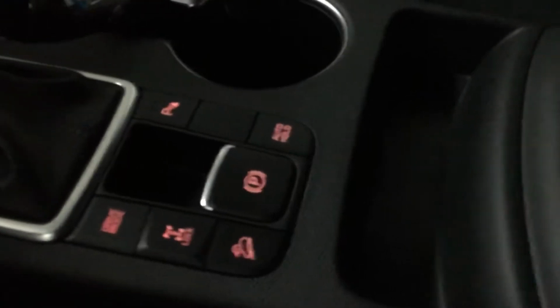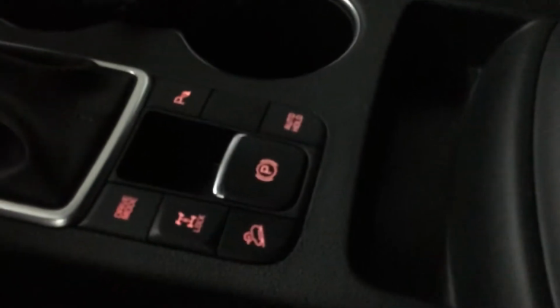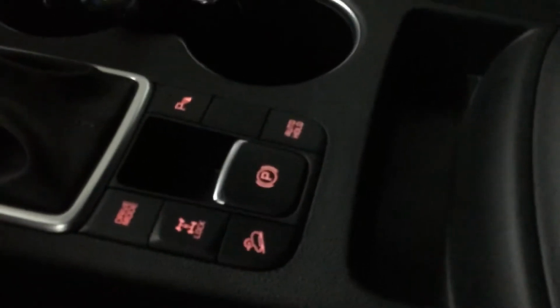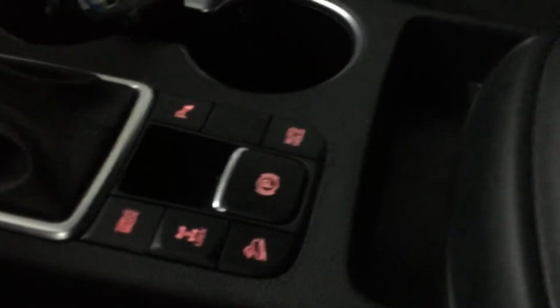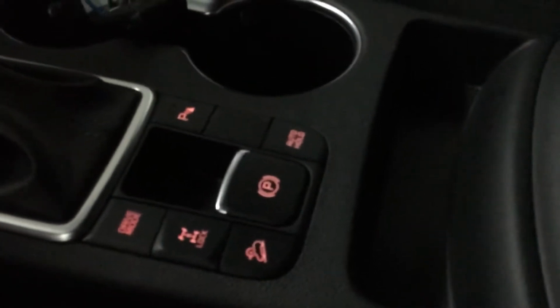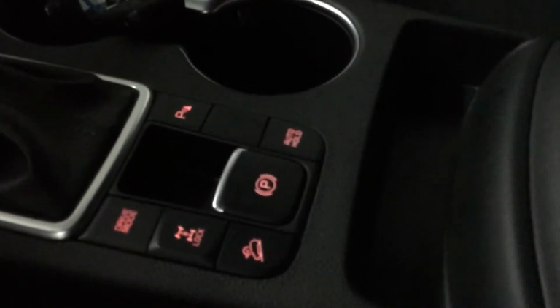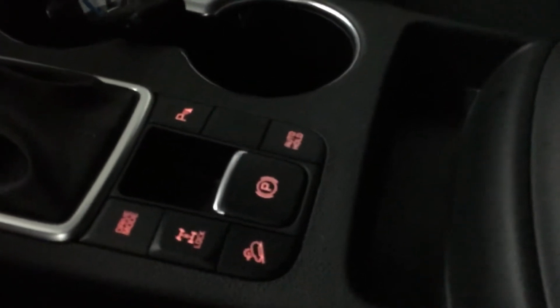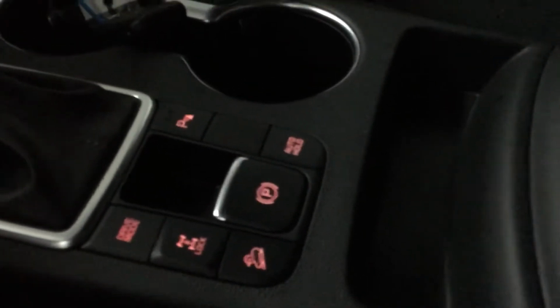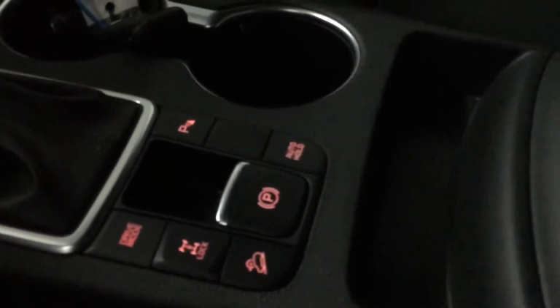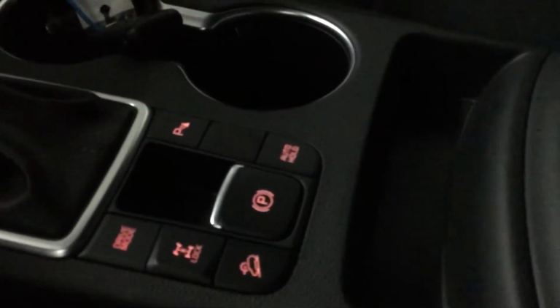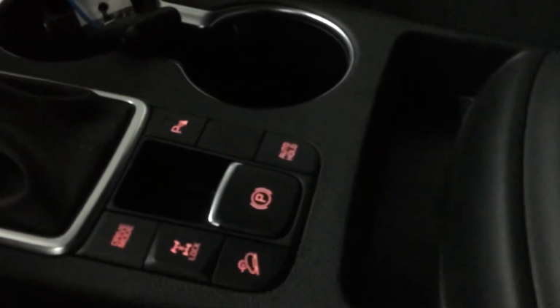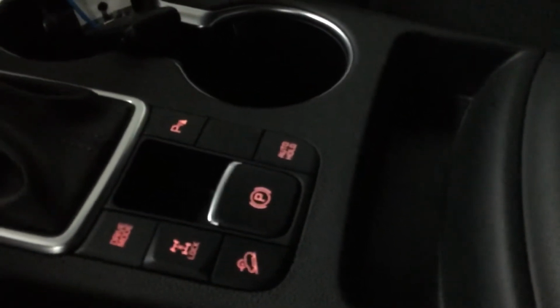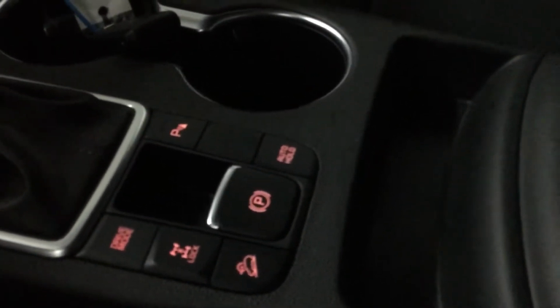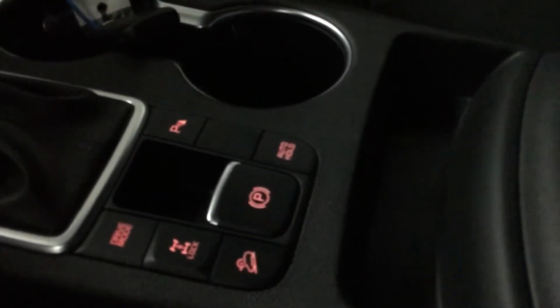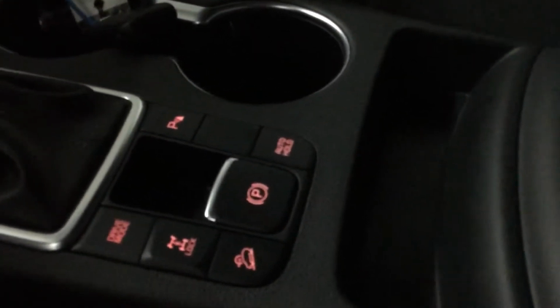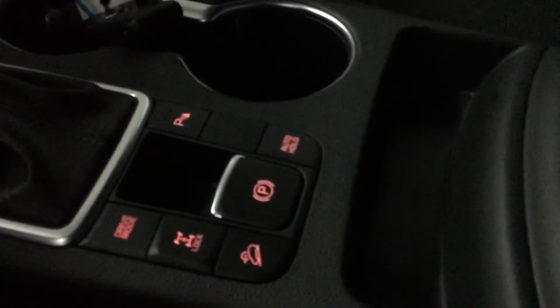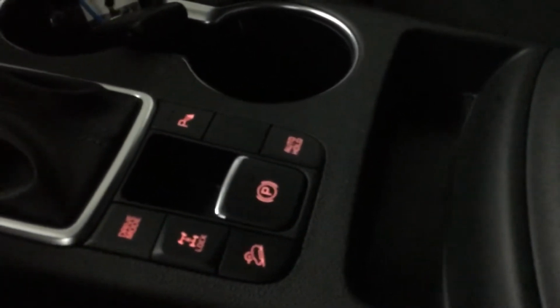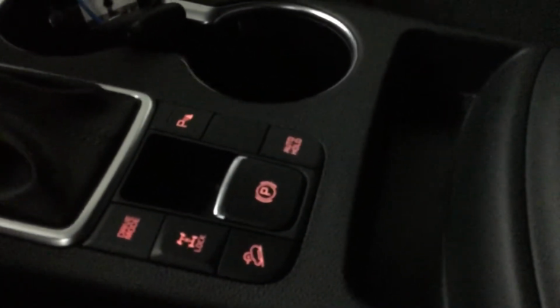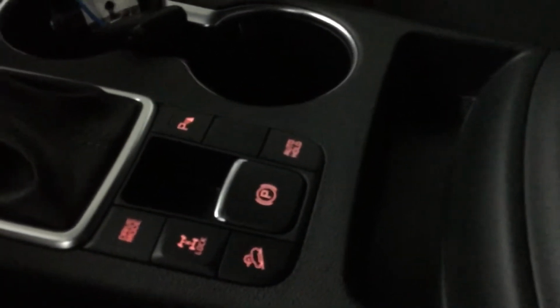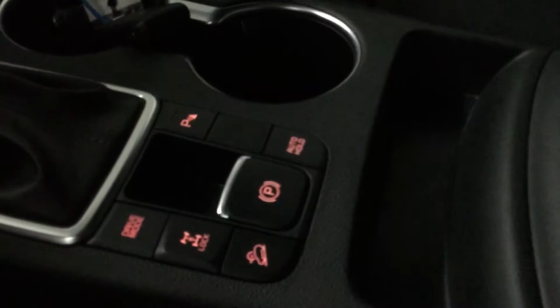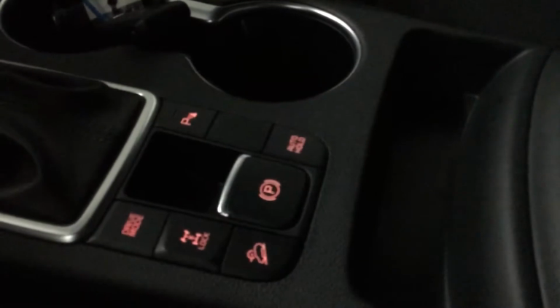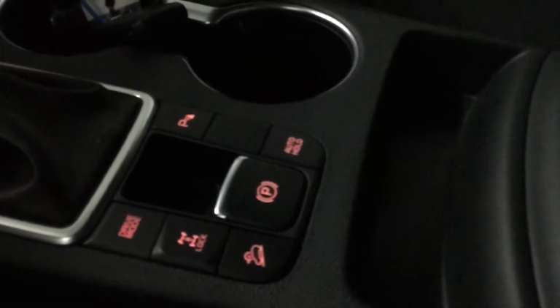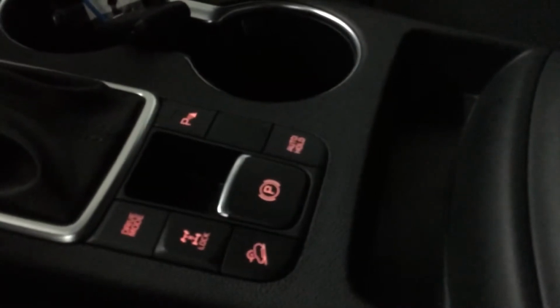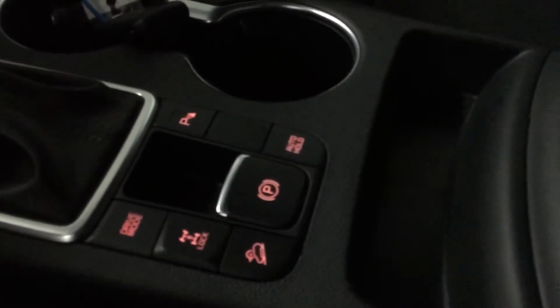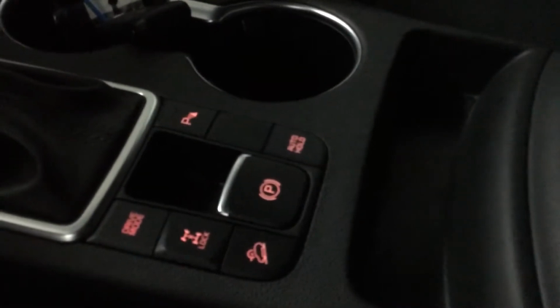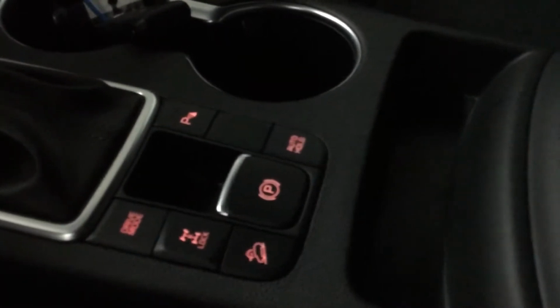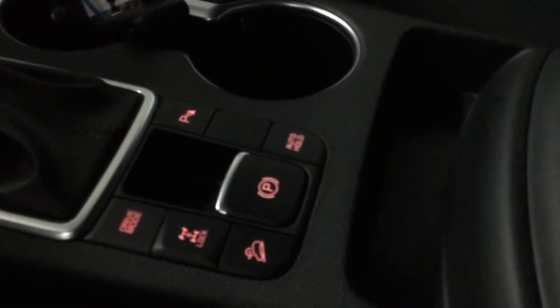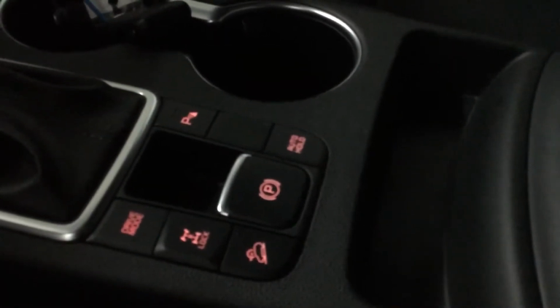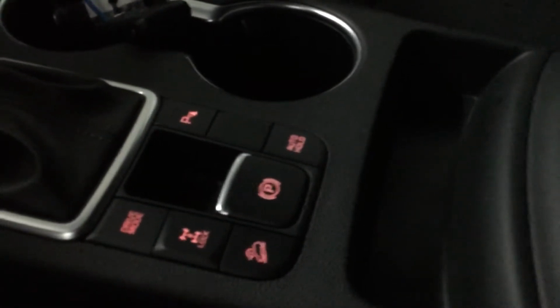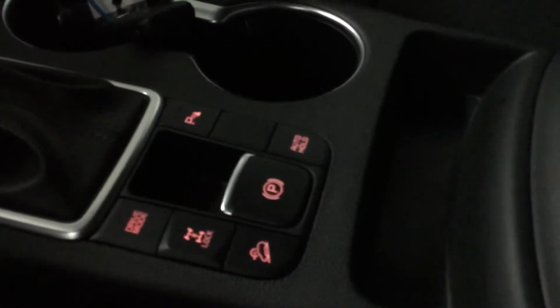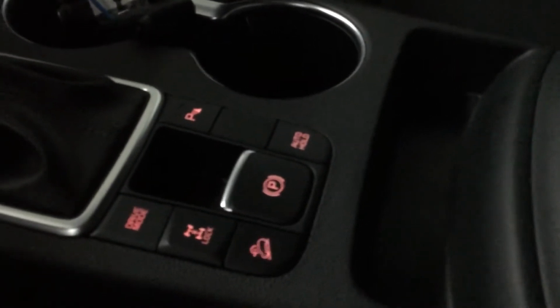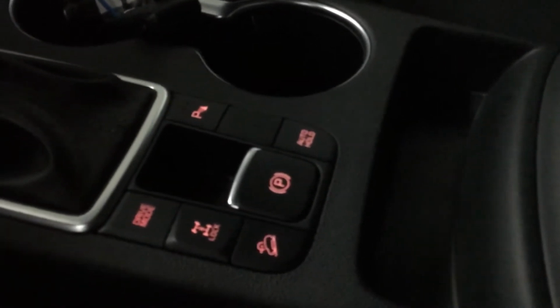You have drive mode selection, parking alert, and burst braking. You also have 4-wheel drive and downhill assist.